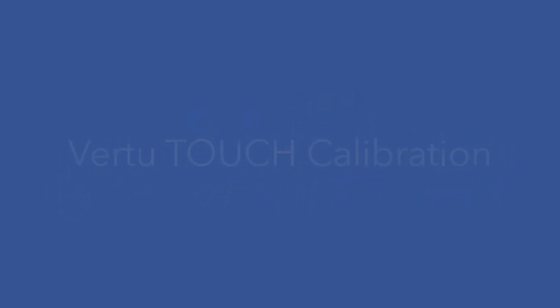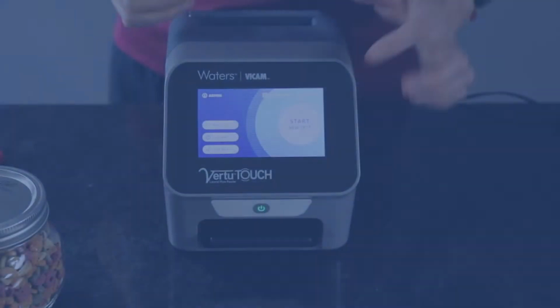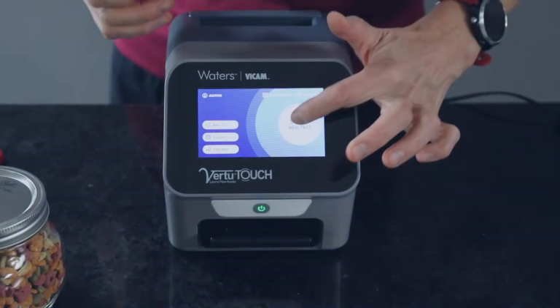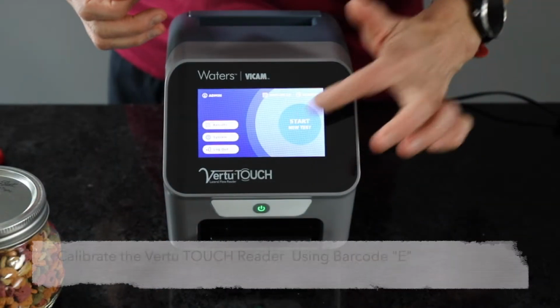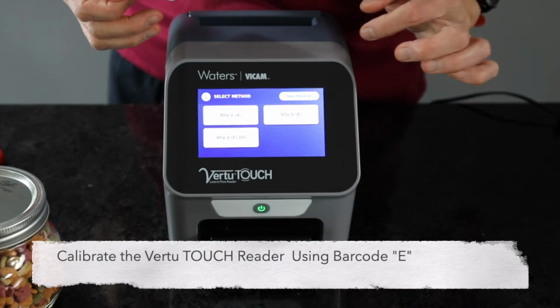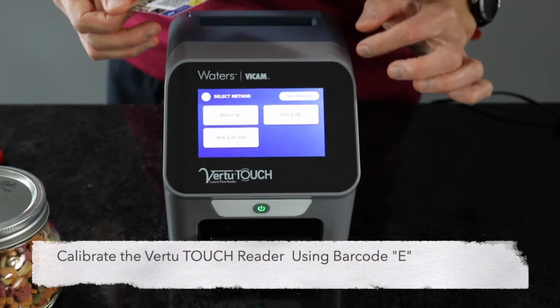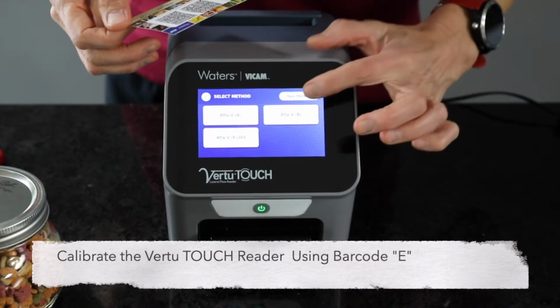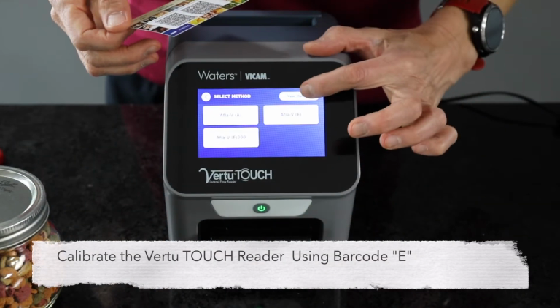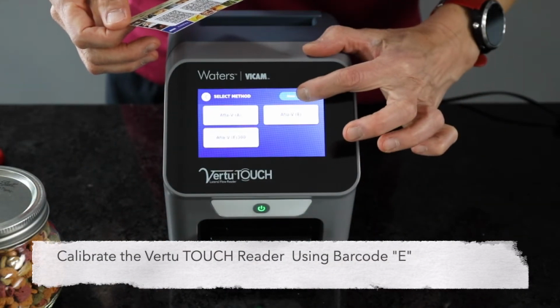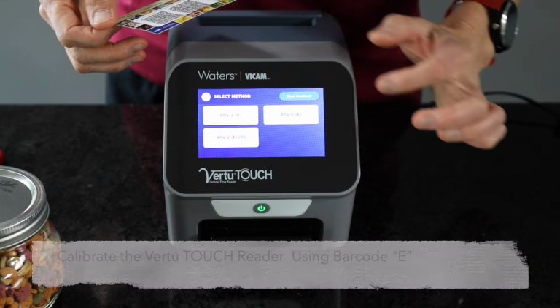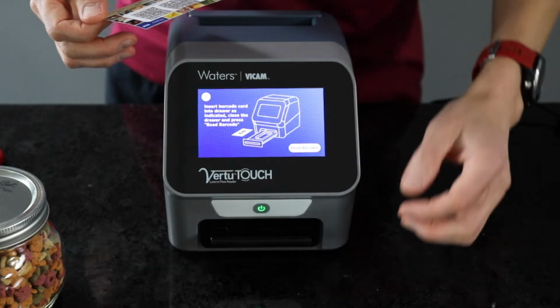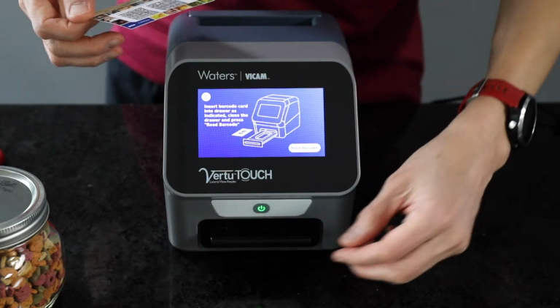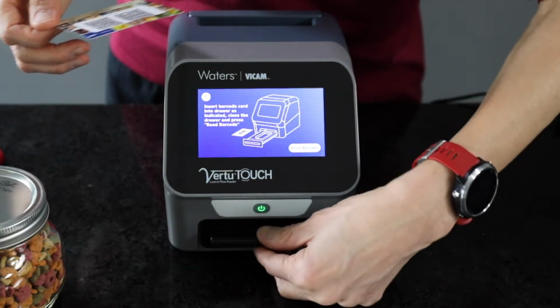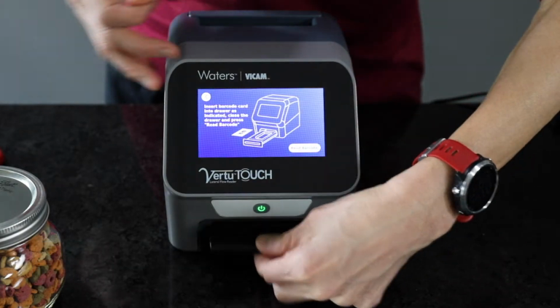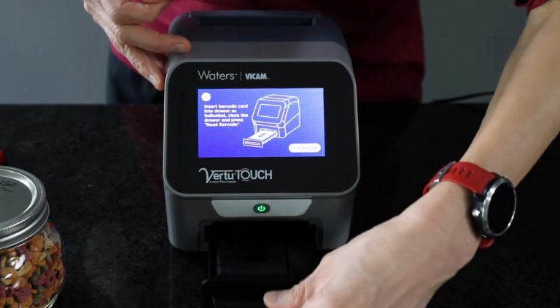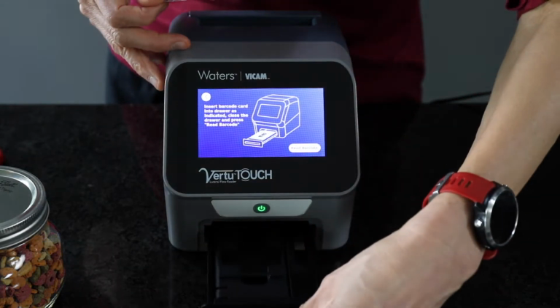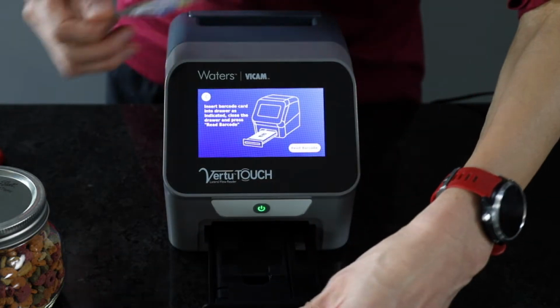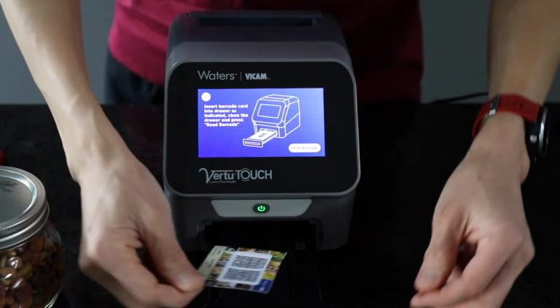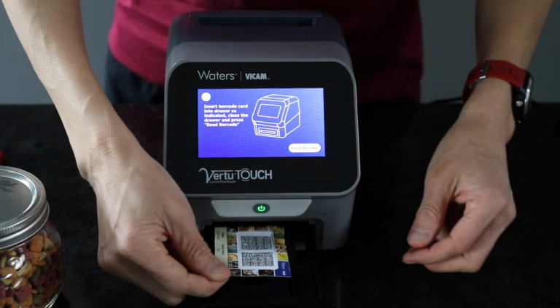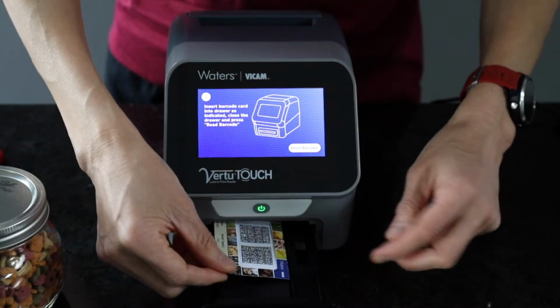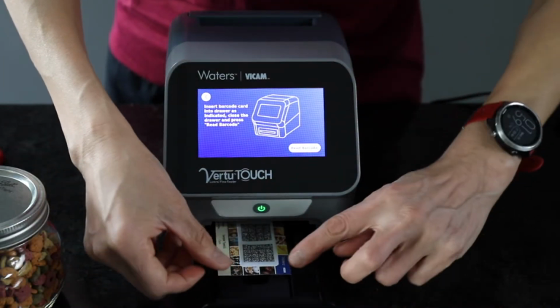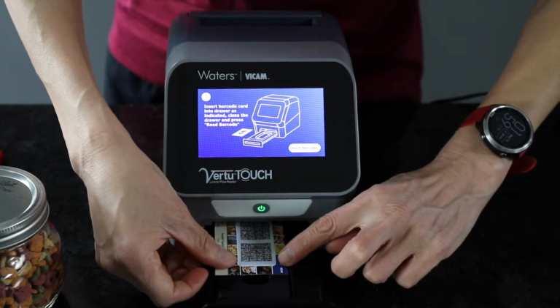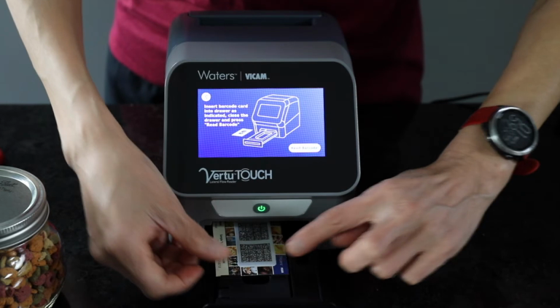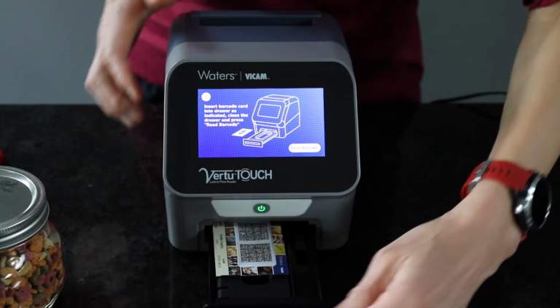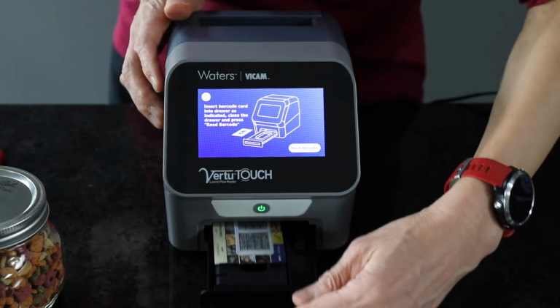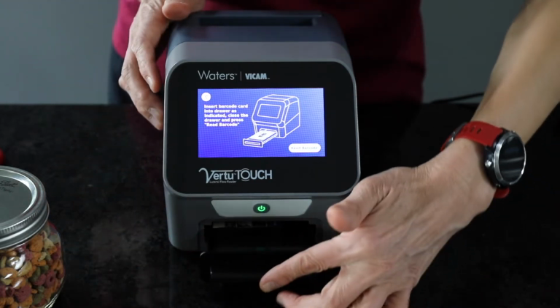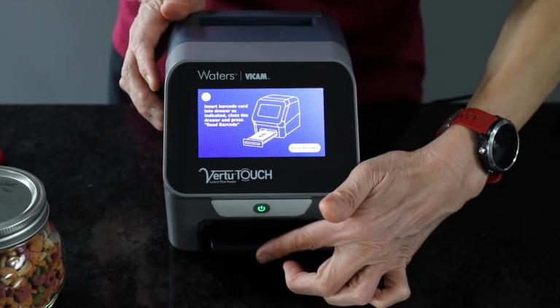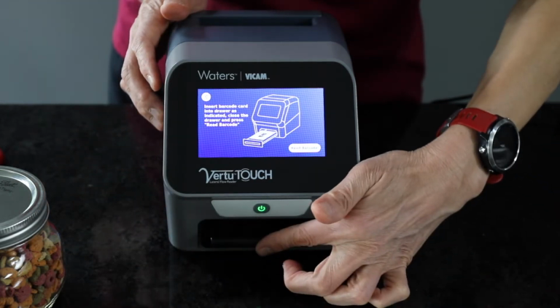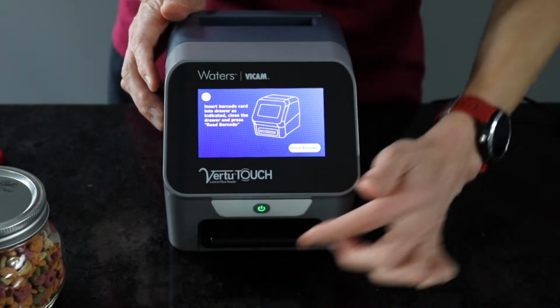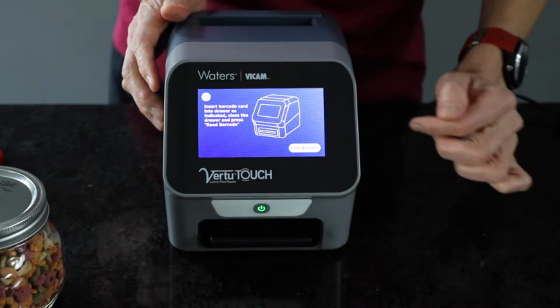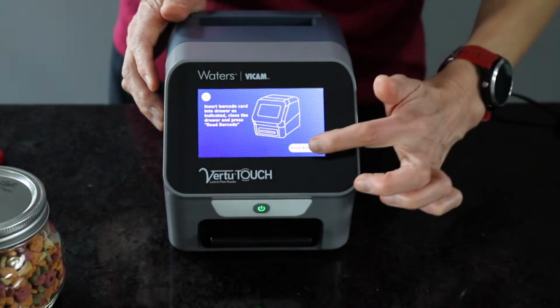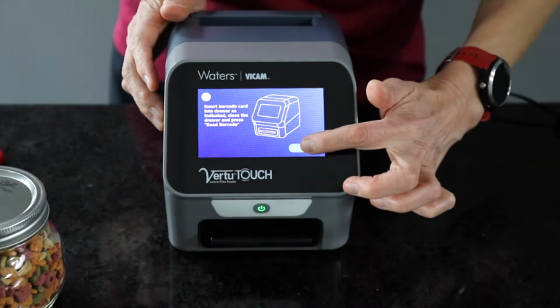Start by calibrating the Vir2 Touch reader using the barcode supplied with the AFLA-V1 kit. Two detection ranges are available using AFLA-V1, each with a unique barcode.